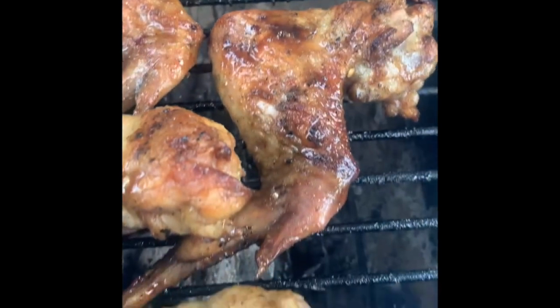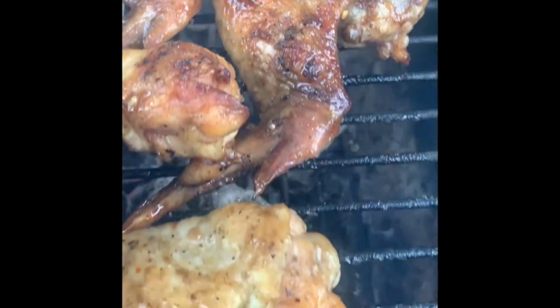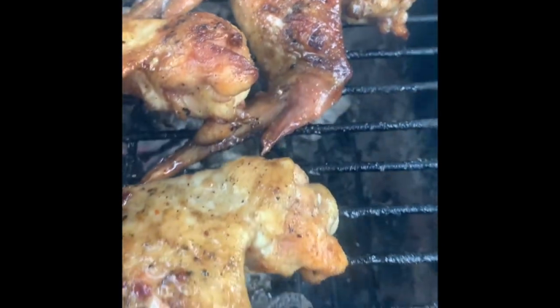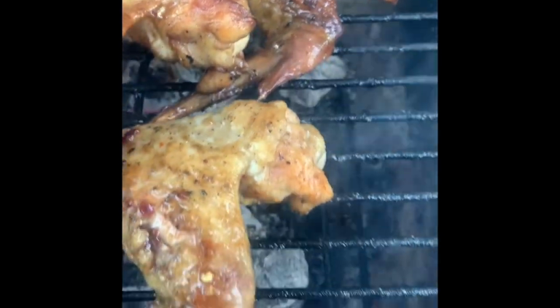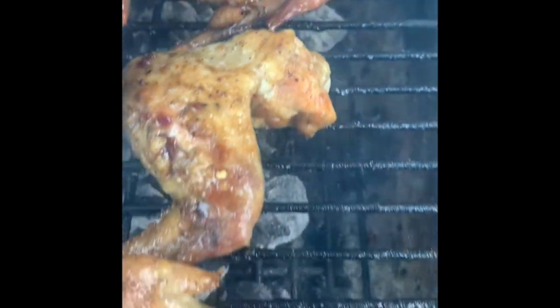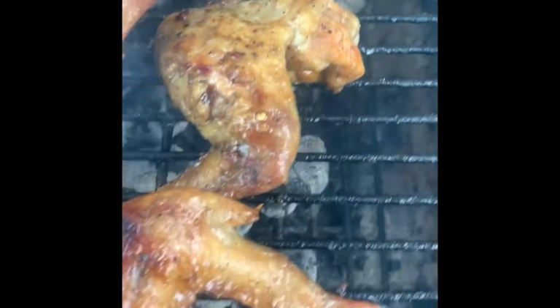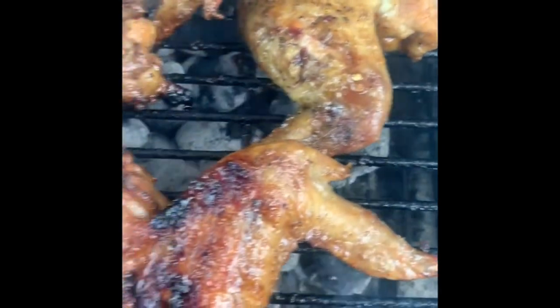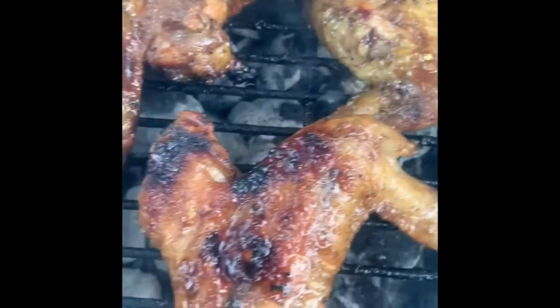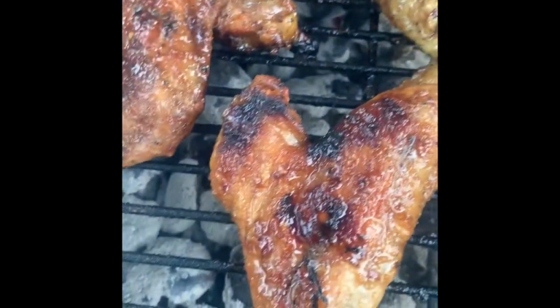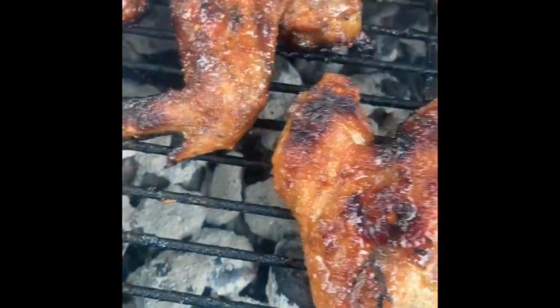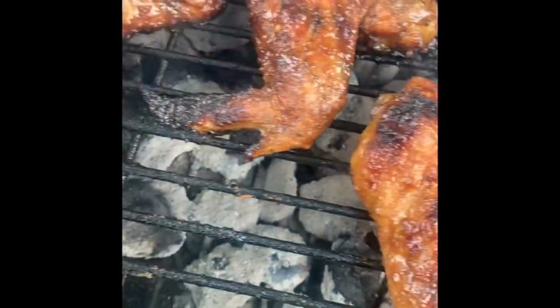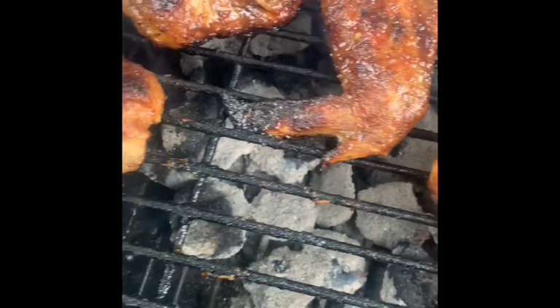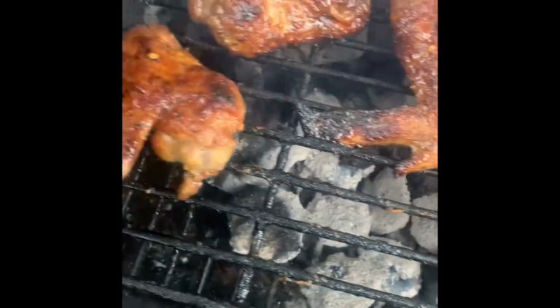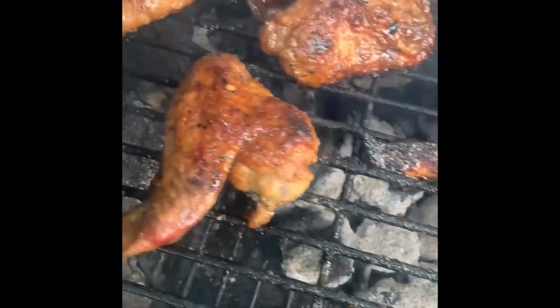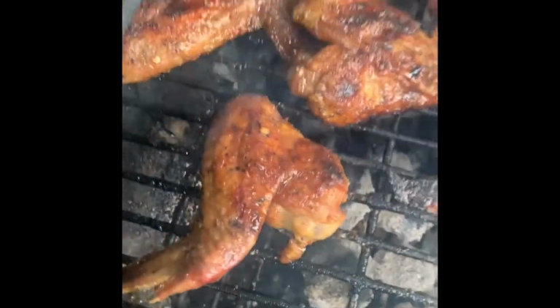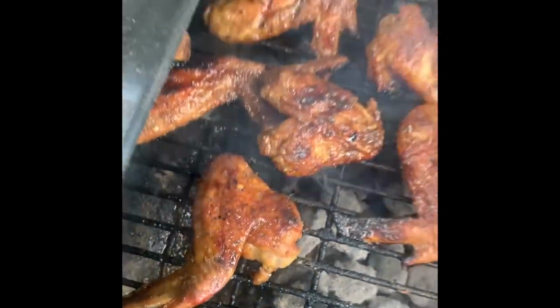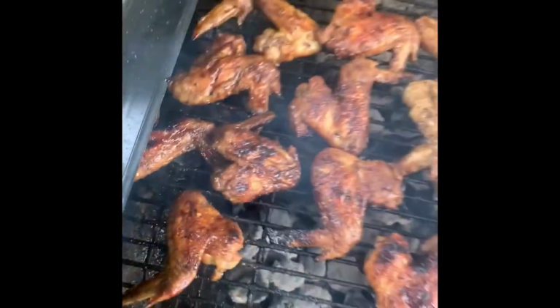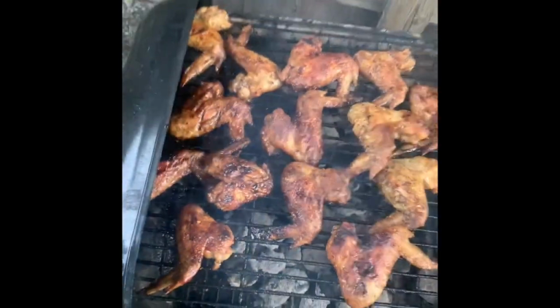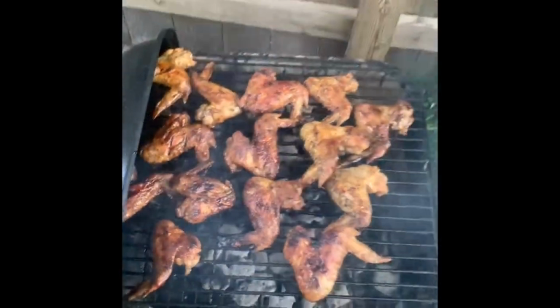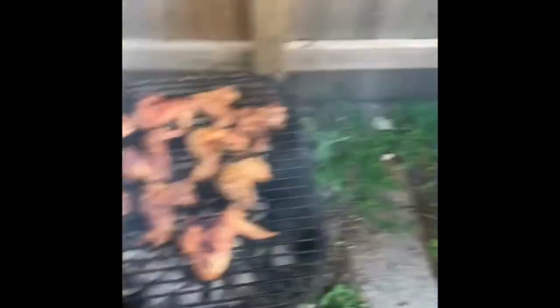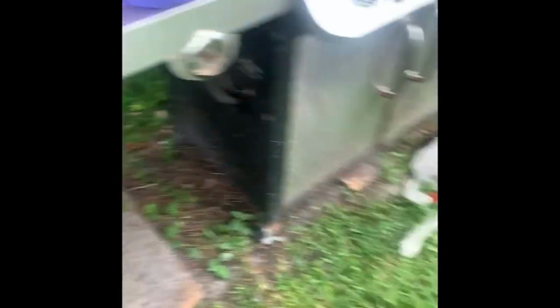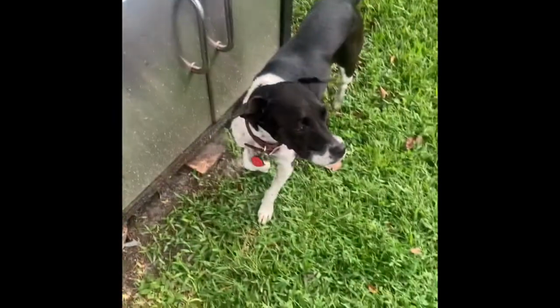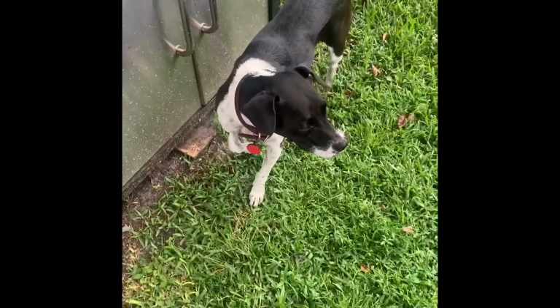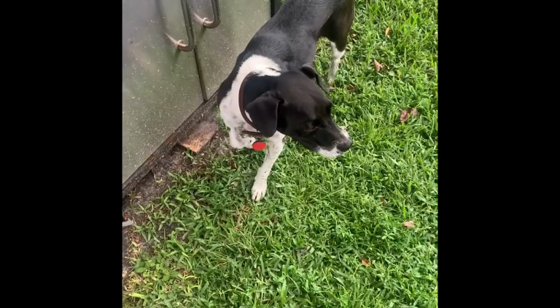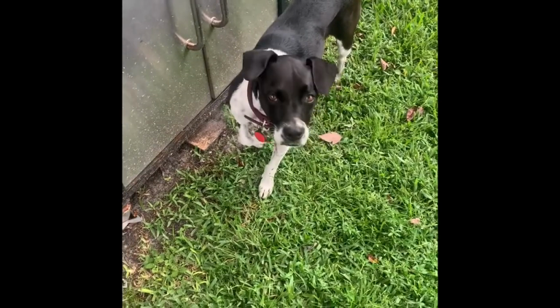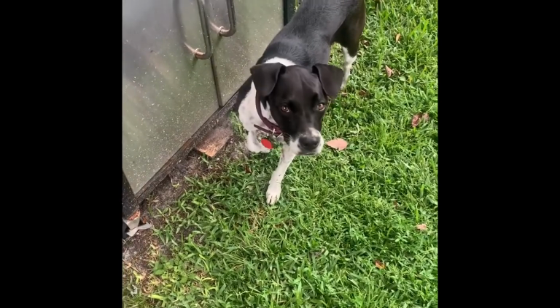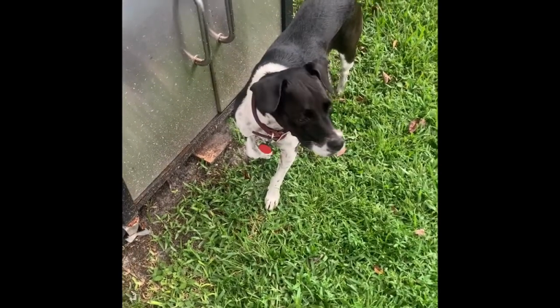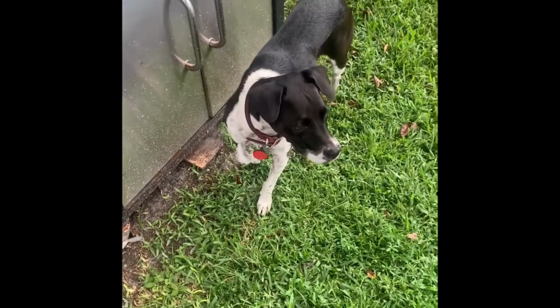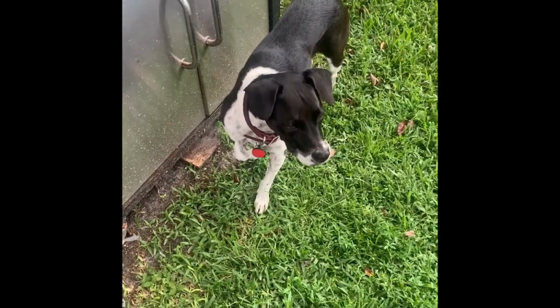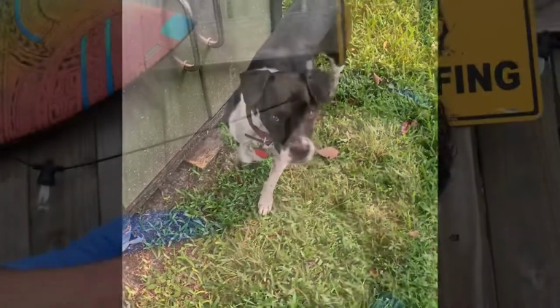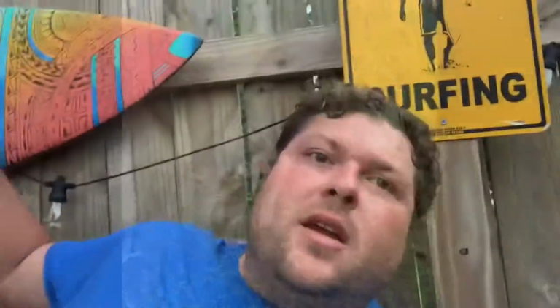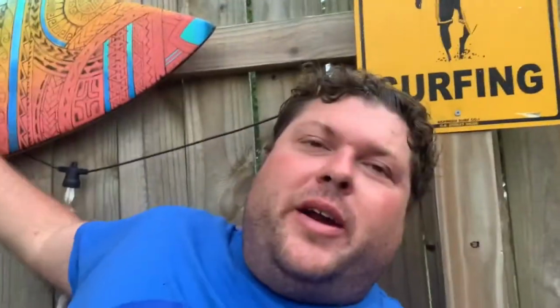You did it again! Where do you come up with these recipes? Get it!